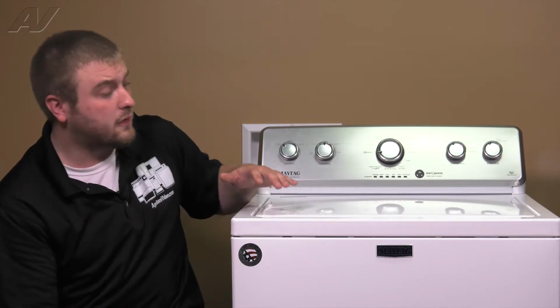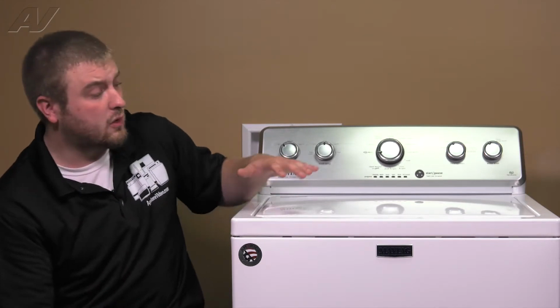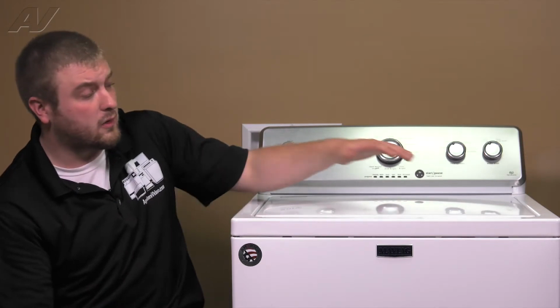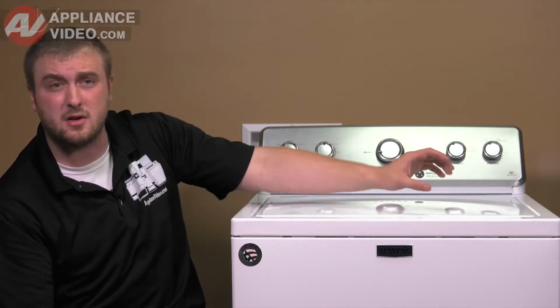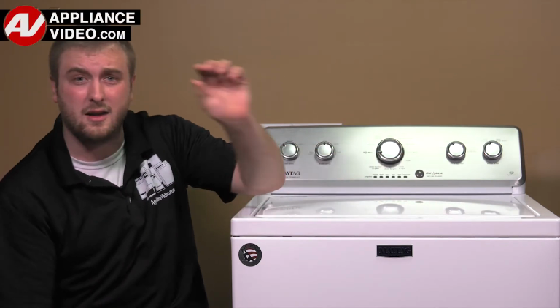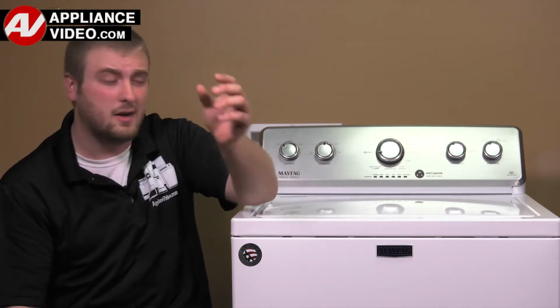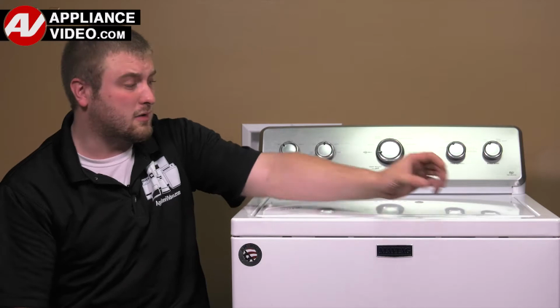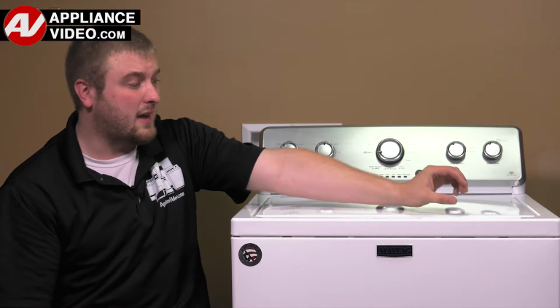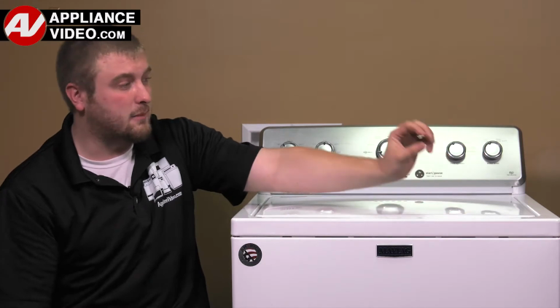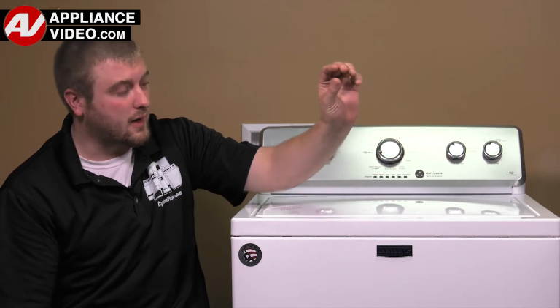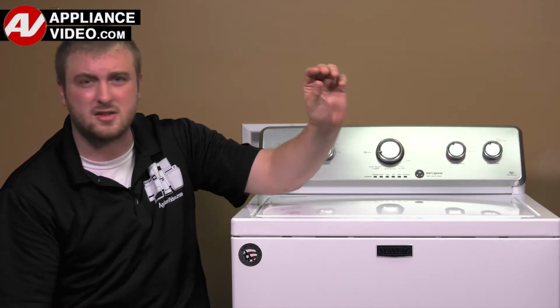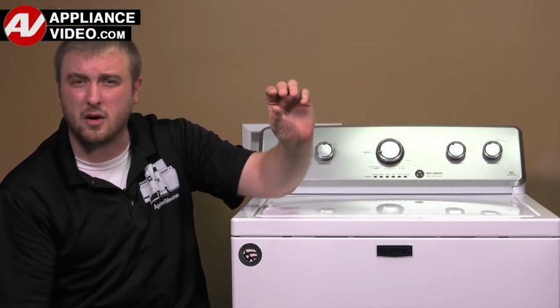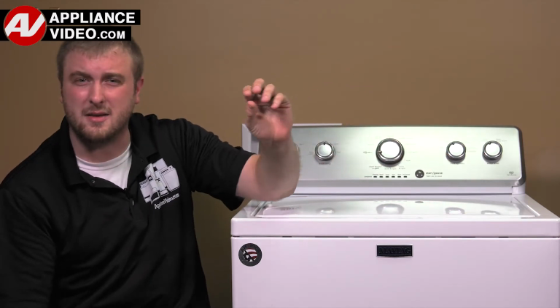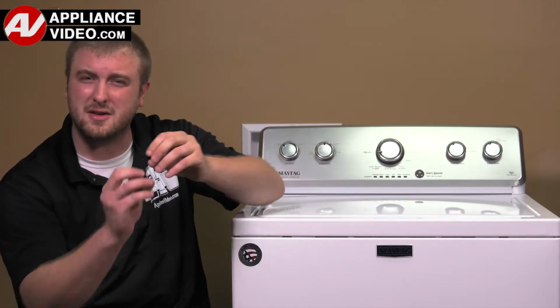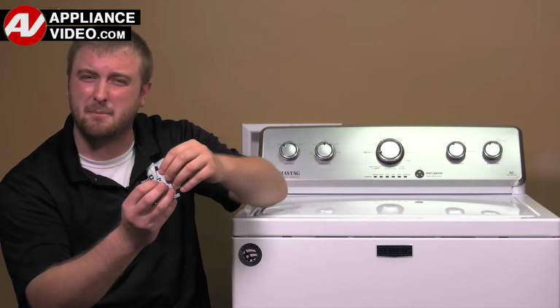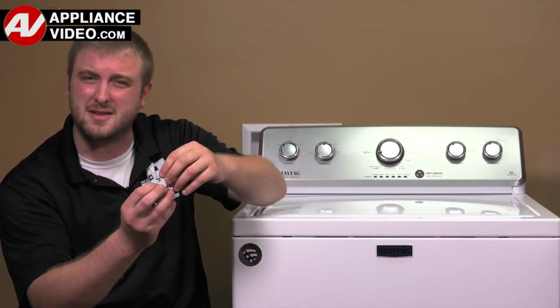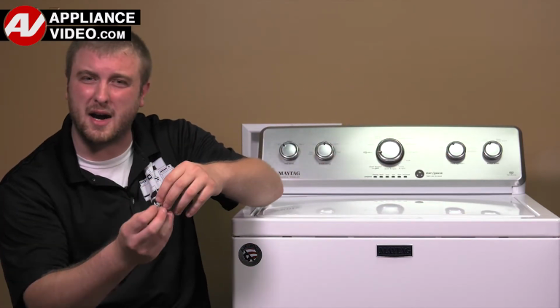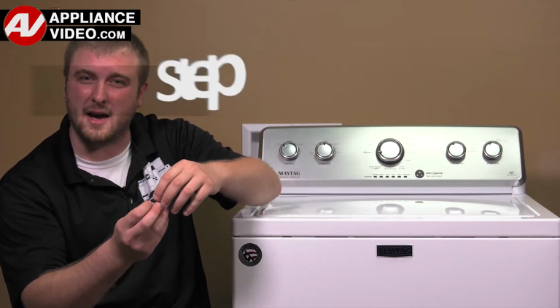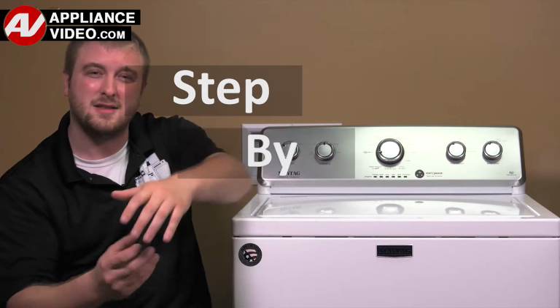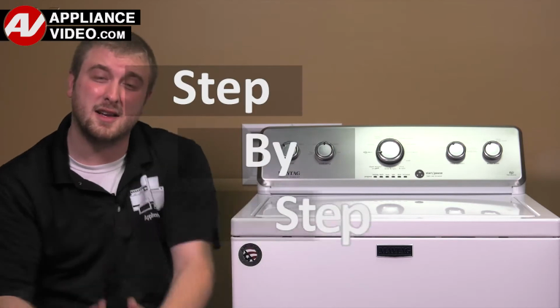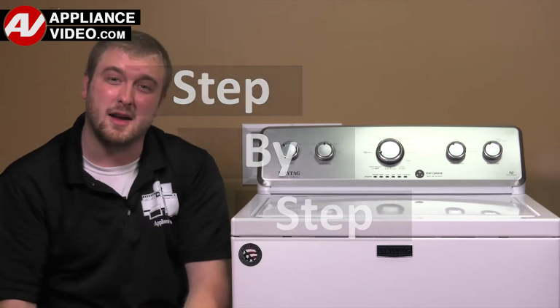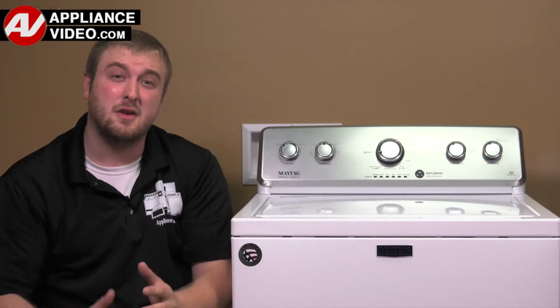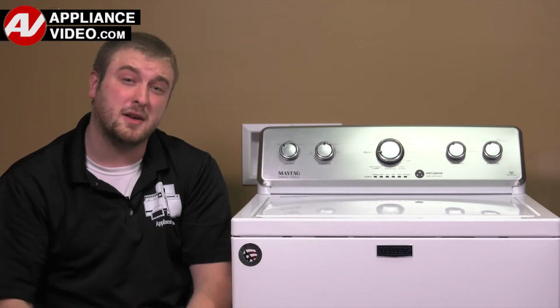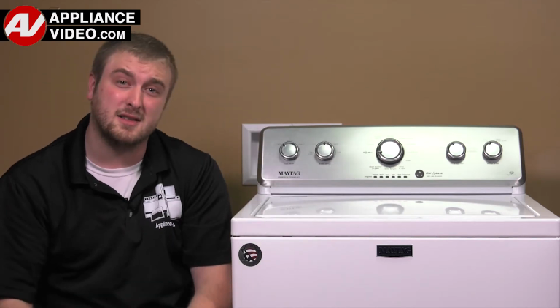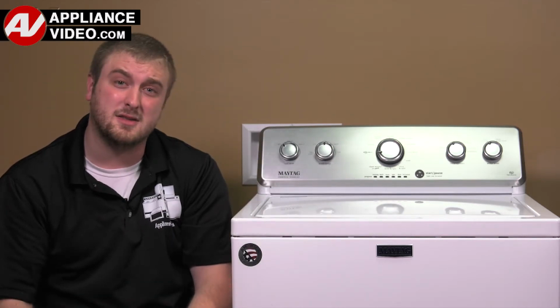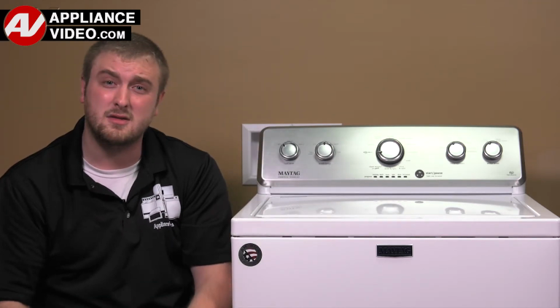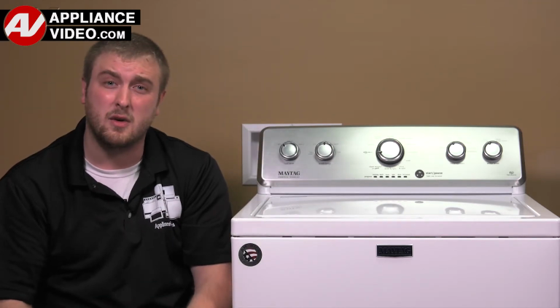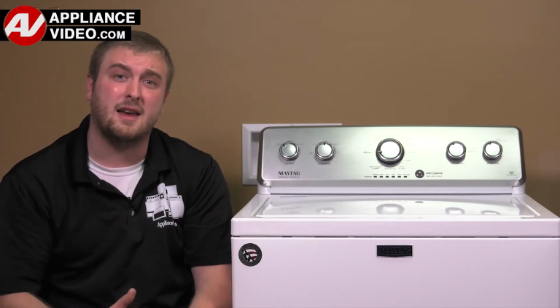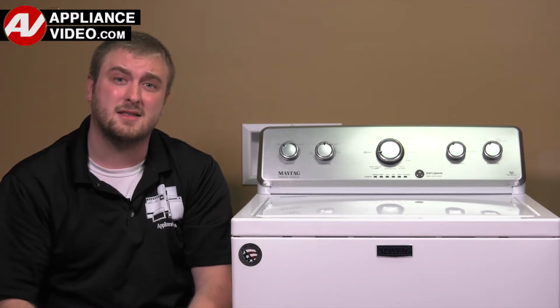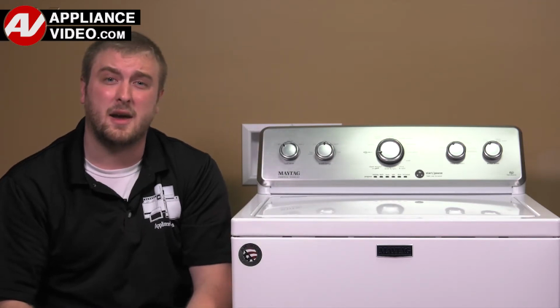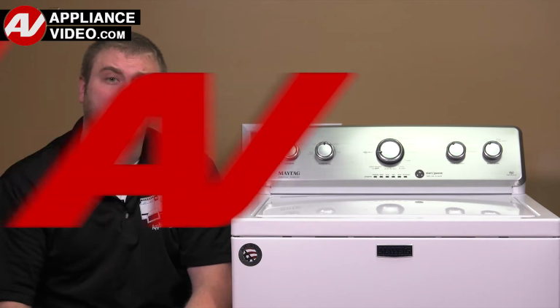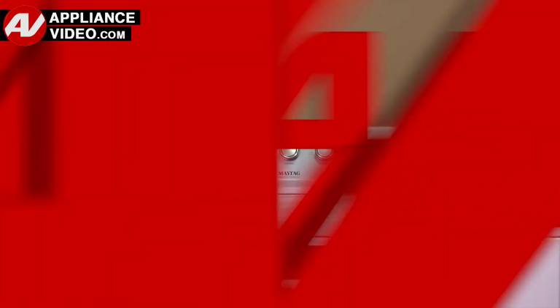The first thing I would recommend doing is click on the link below to view this repair video. ApplianceVideo.com guides you step-by-step, giving you the confidence to avoid recalls and callbacks, and saving time on repairs.